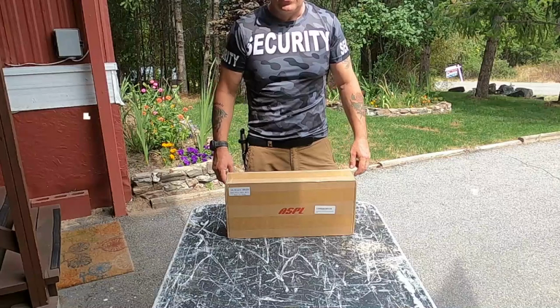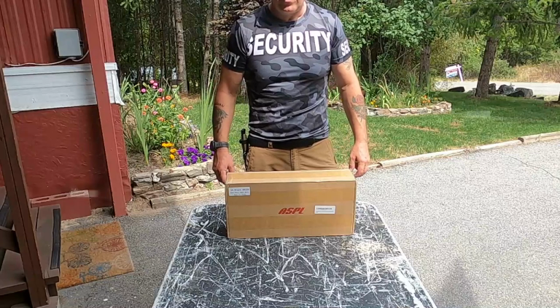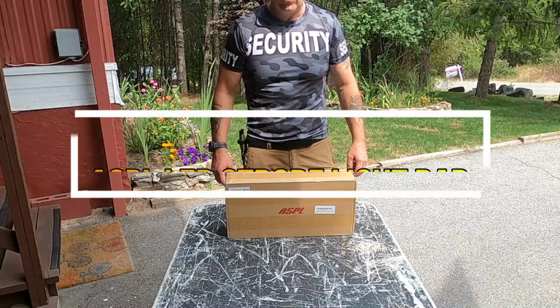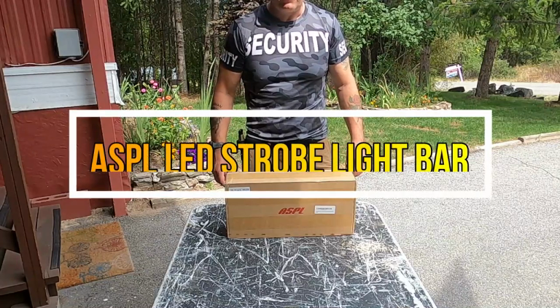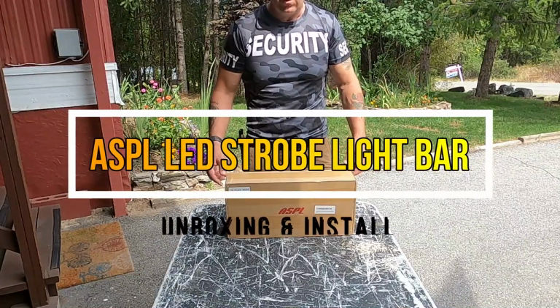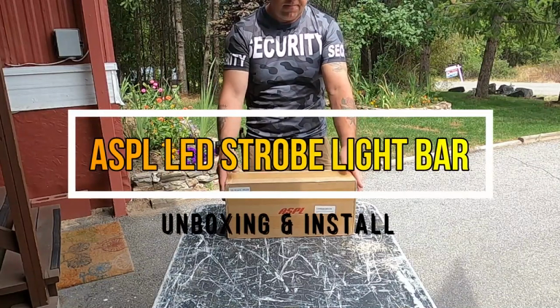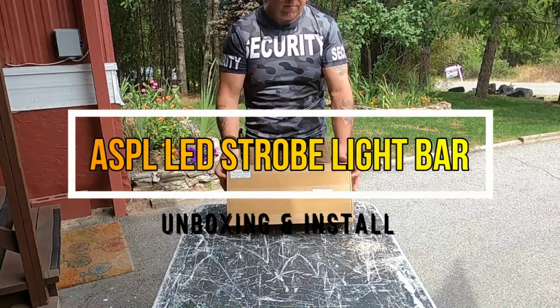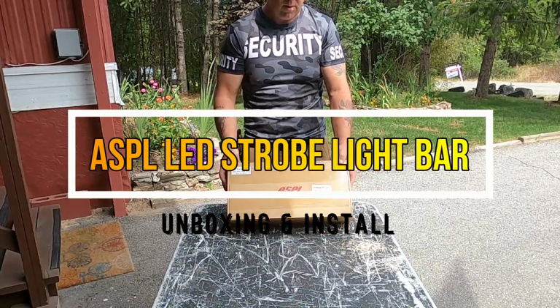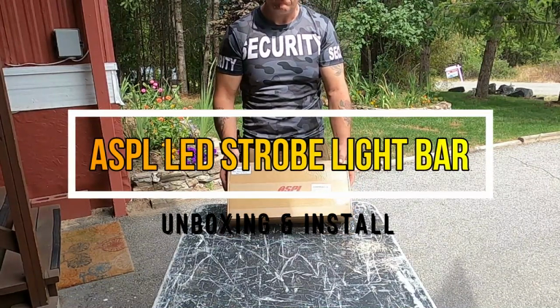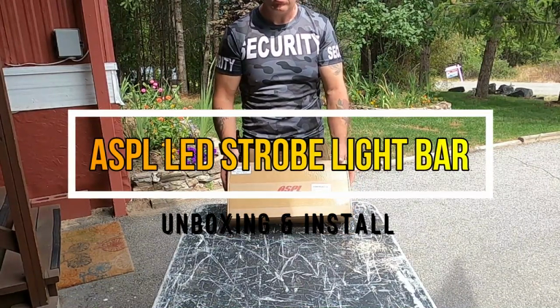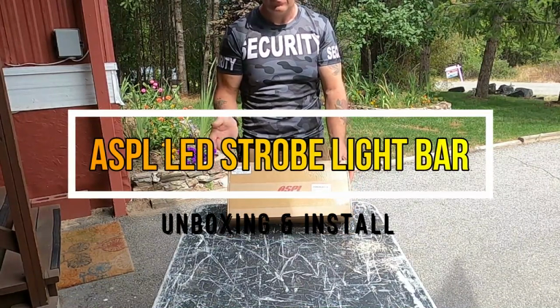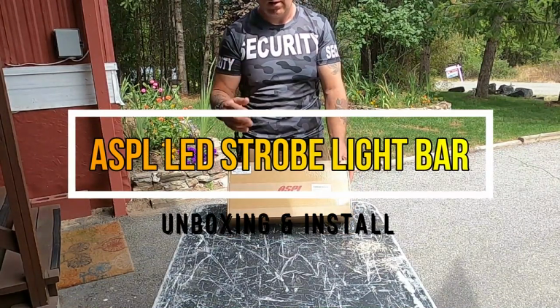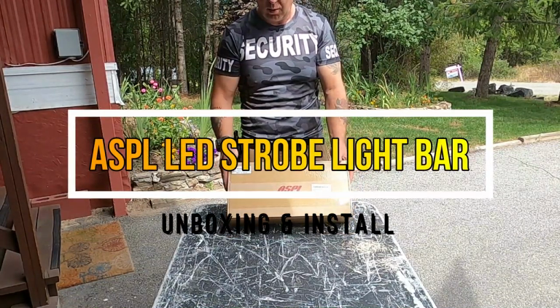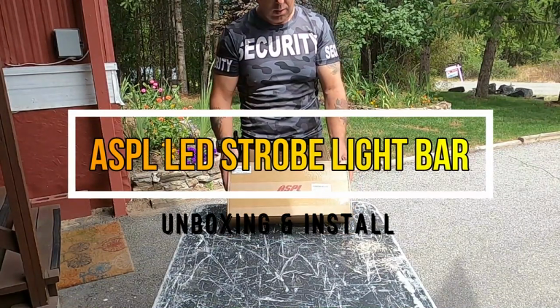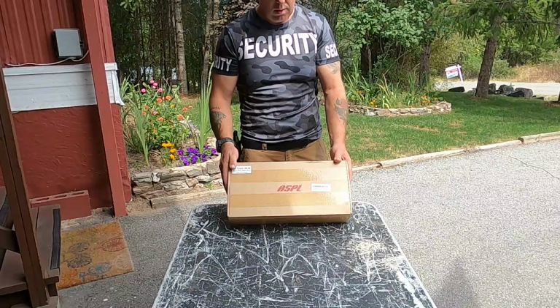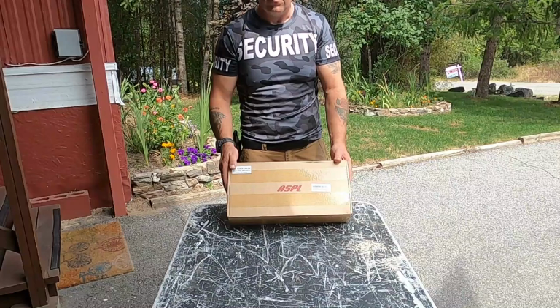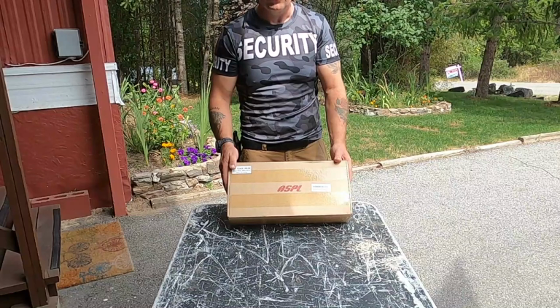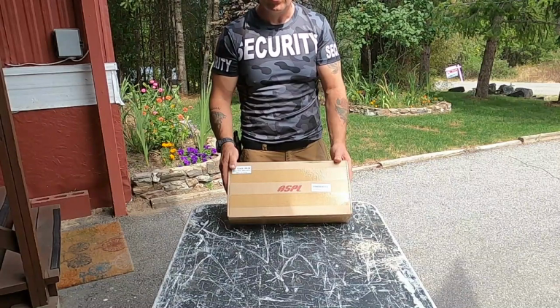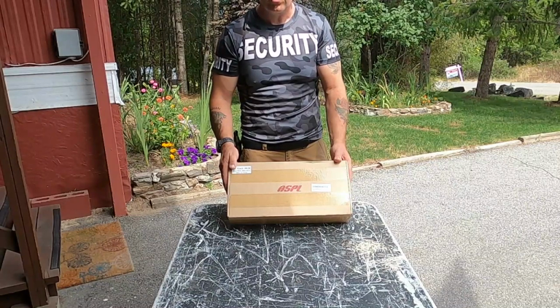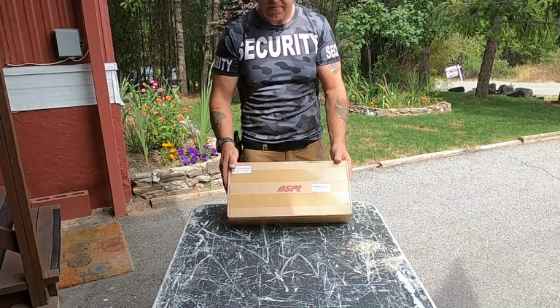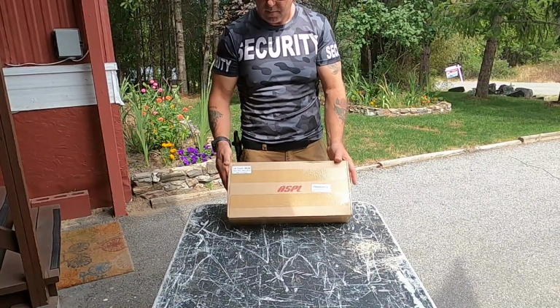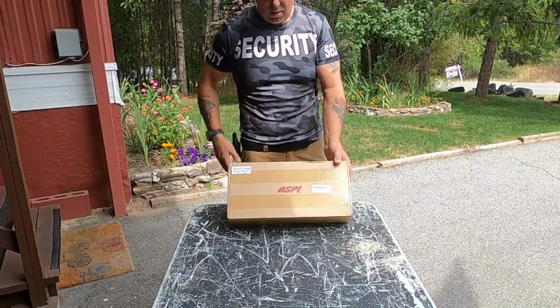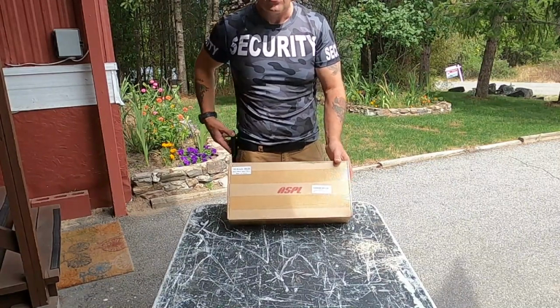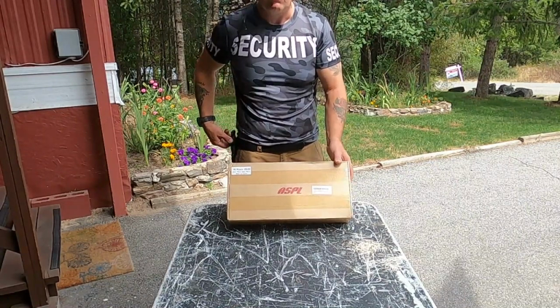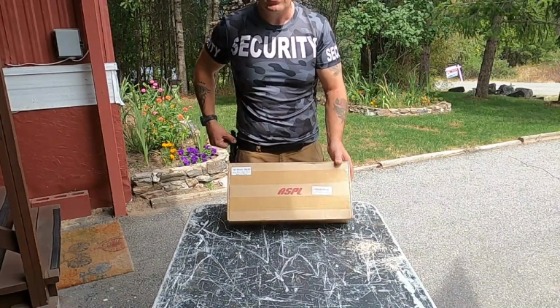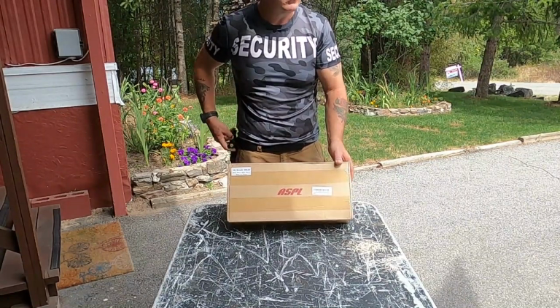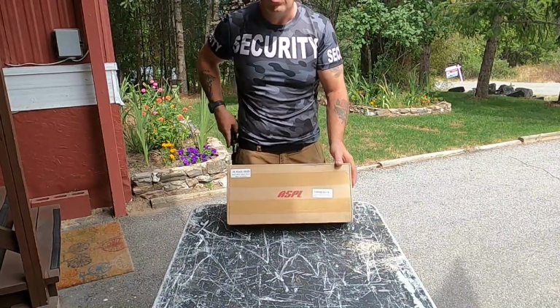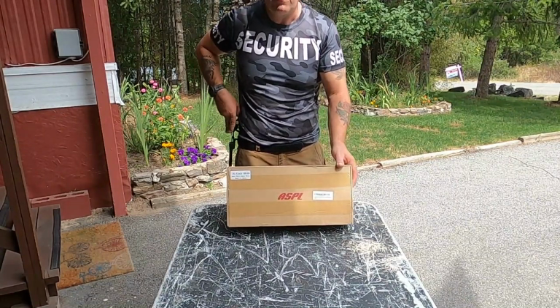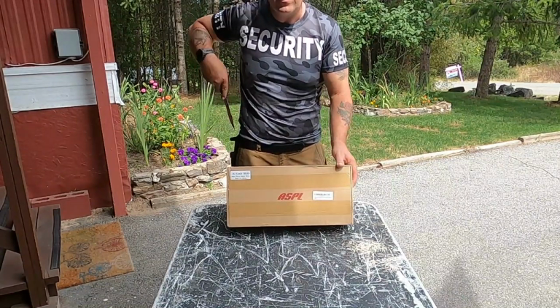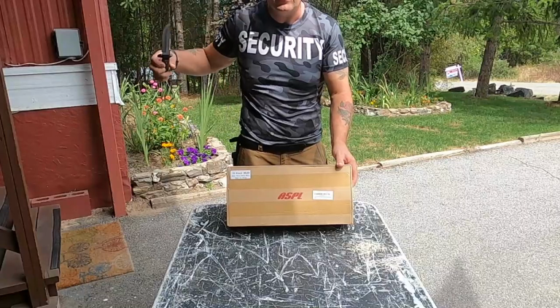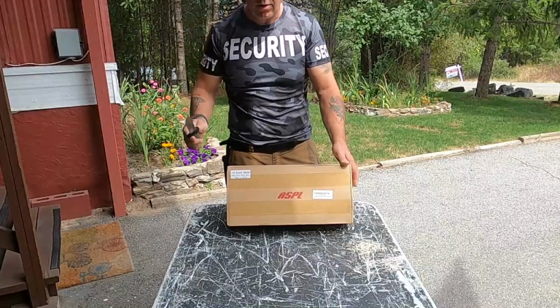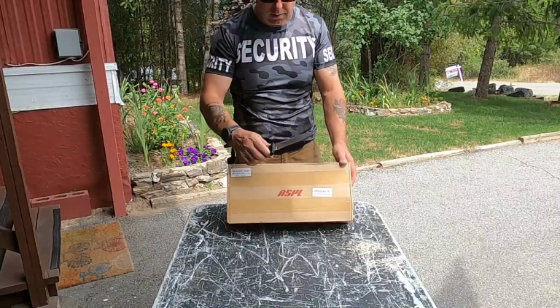Just got in the new ASPL light bar in my unit. I'm doing security work. We're doing an unboxing here. We'll hook it up and see how she looks.